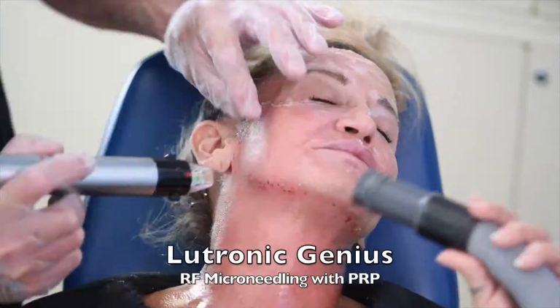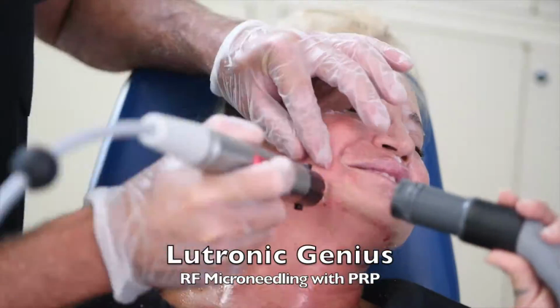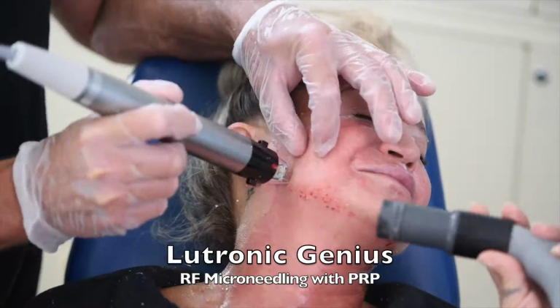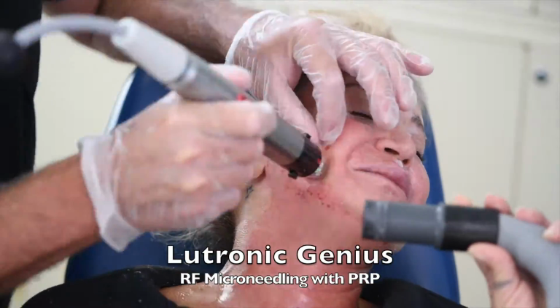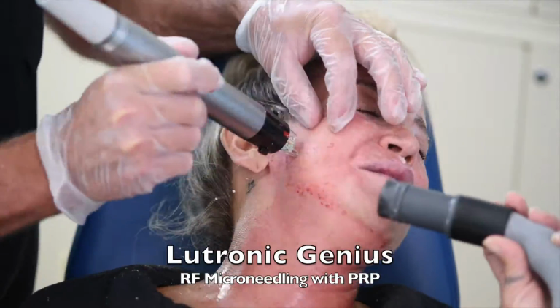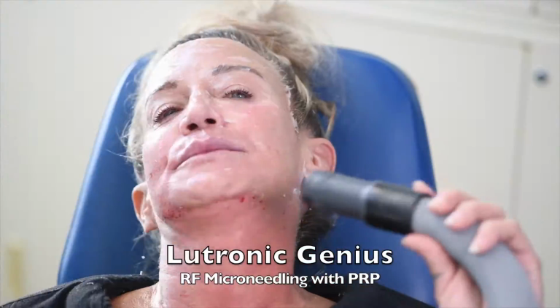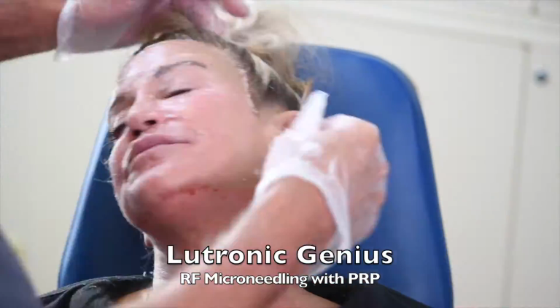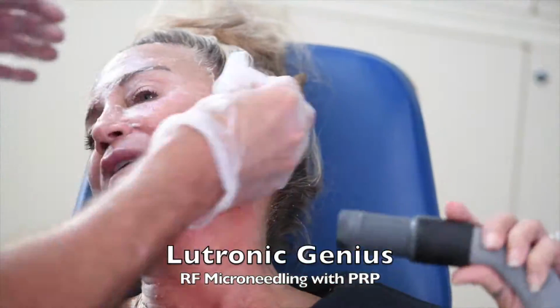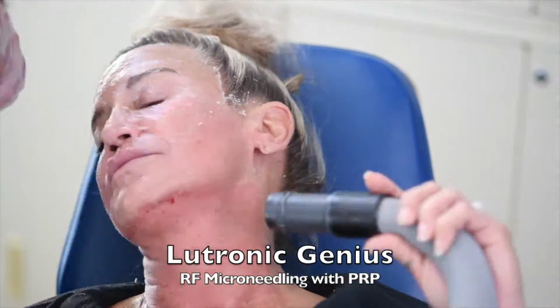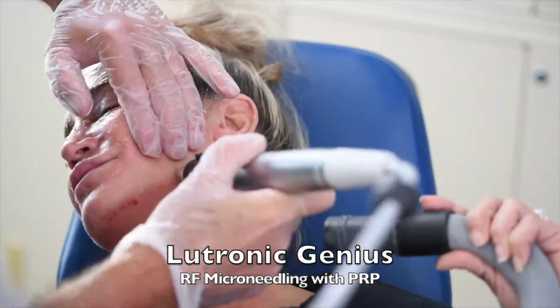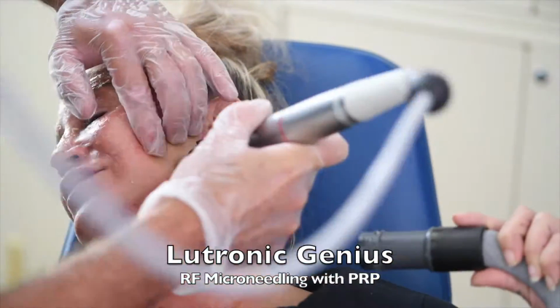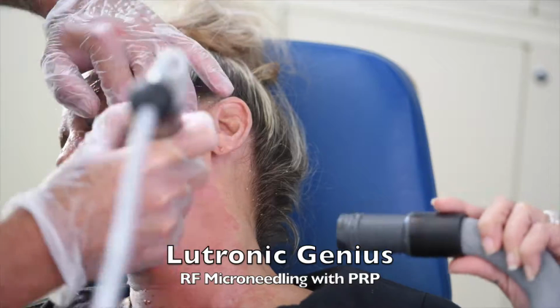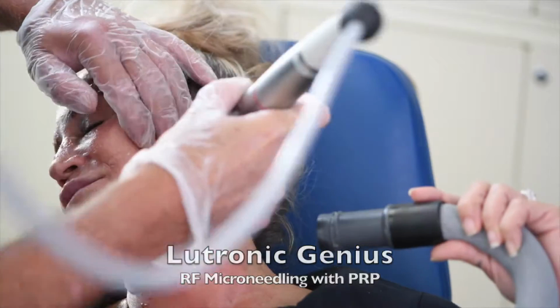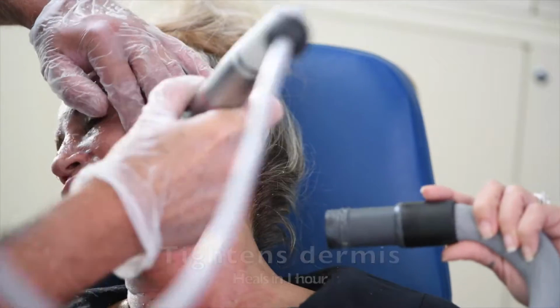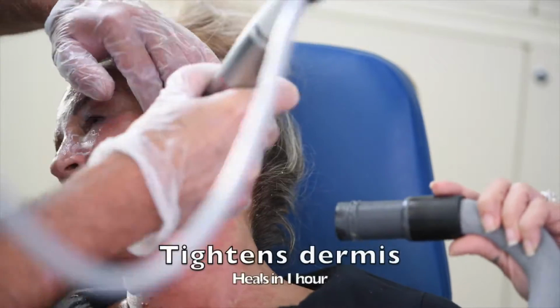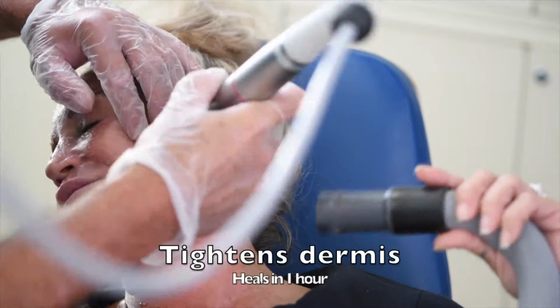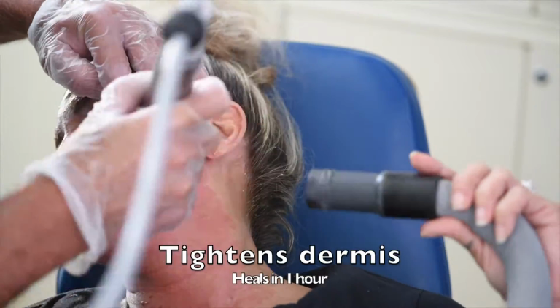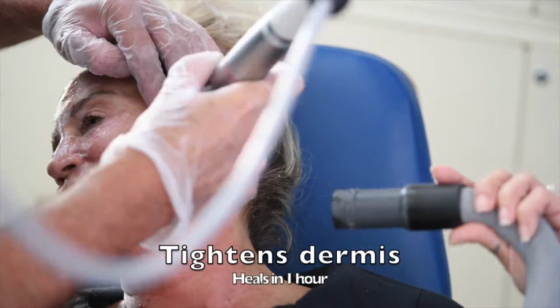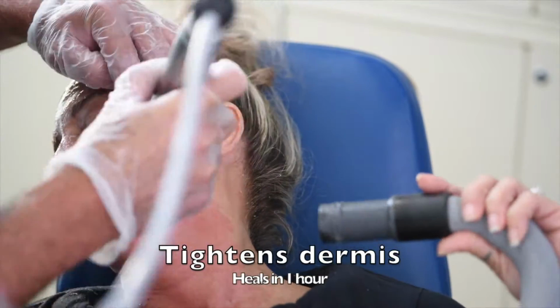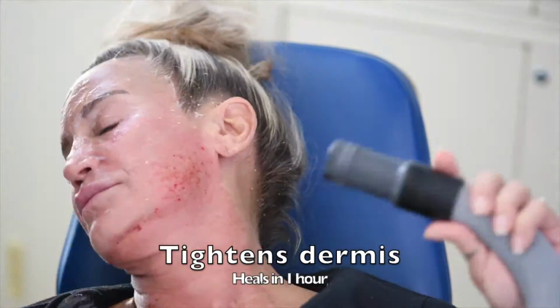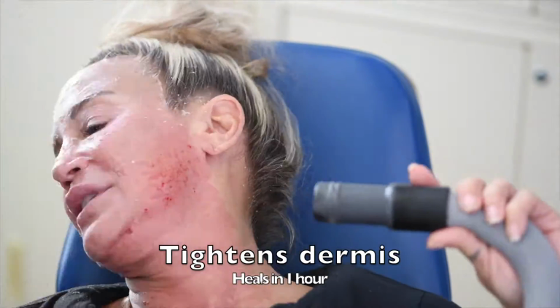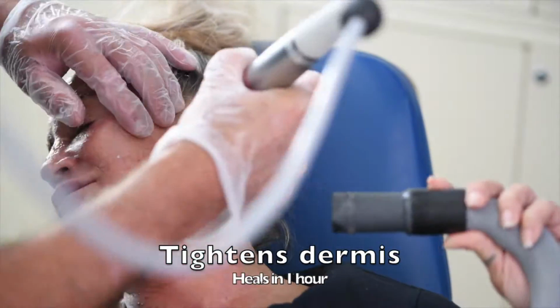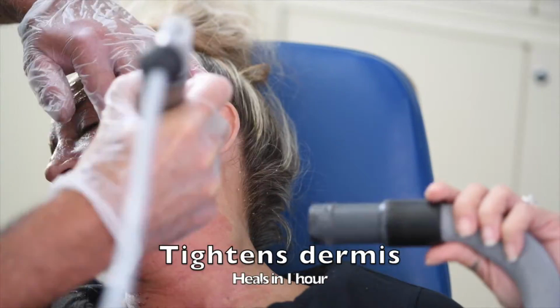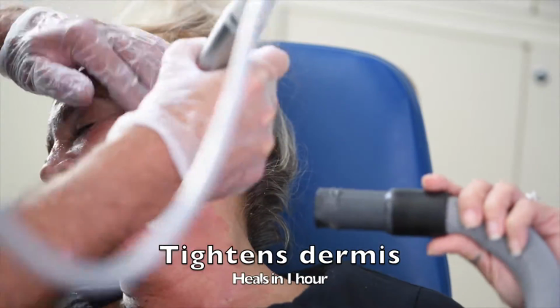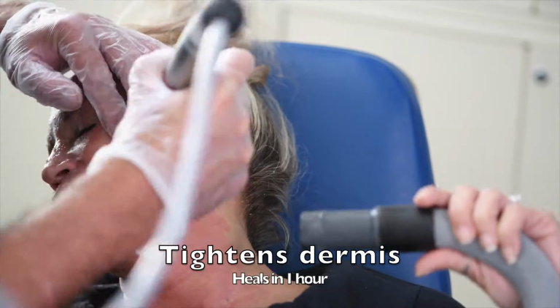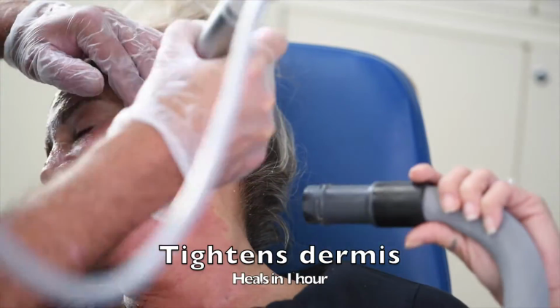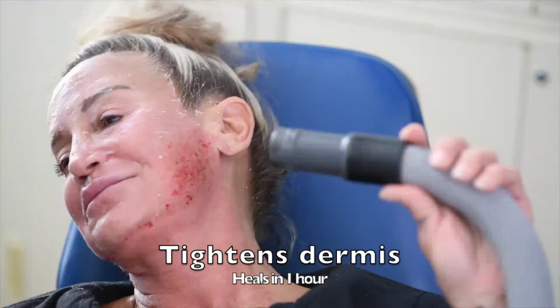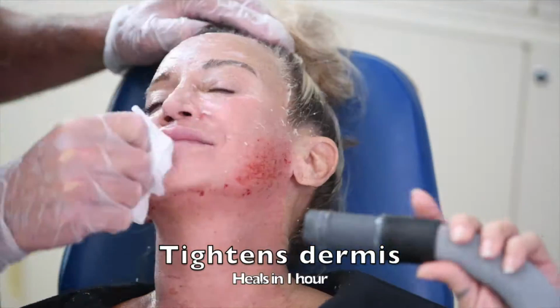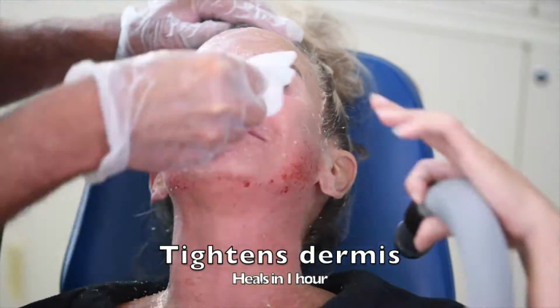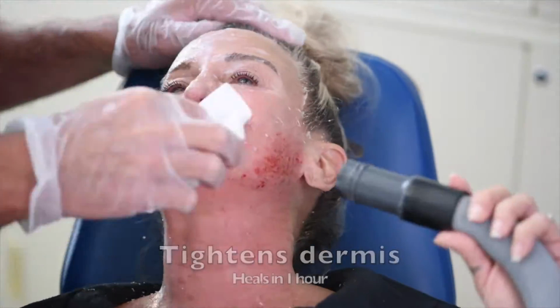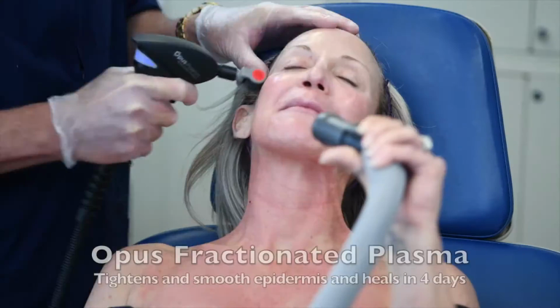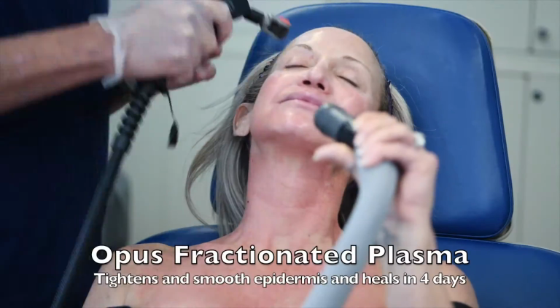First, you start with the Lutronic Genius radiofrequency microneedling to inject radiofrequency energy to the bottom of the dermis, which tightens it over the next six months. It does heal in just one hour's time.